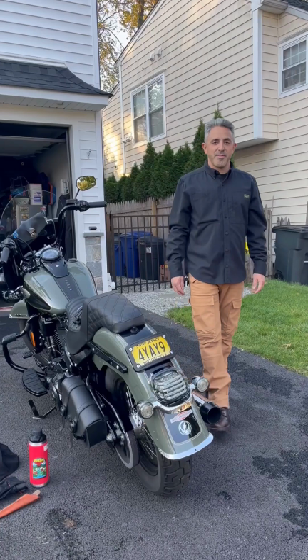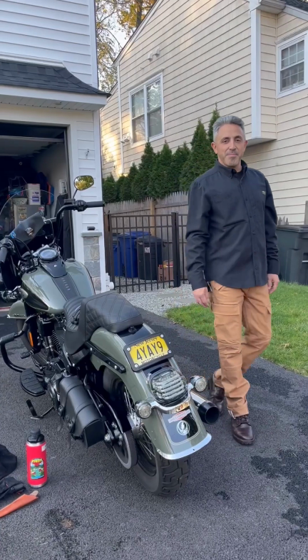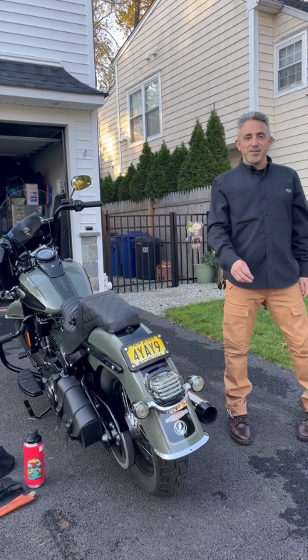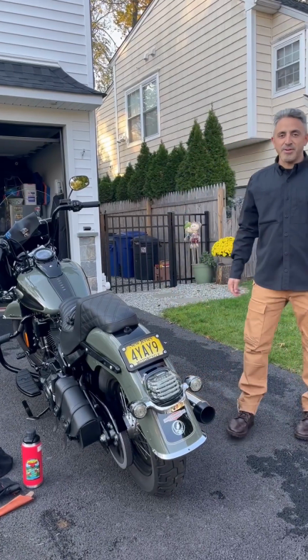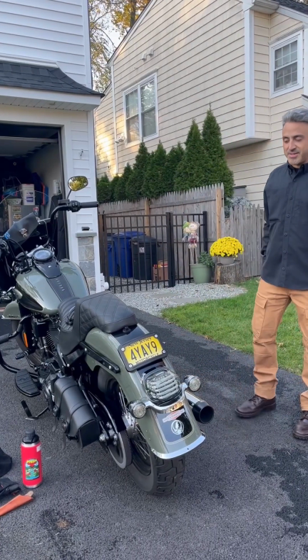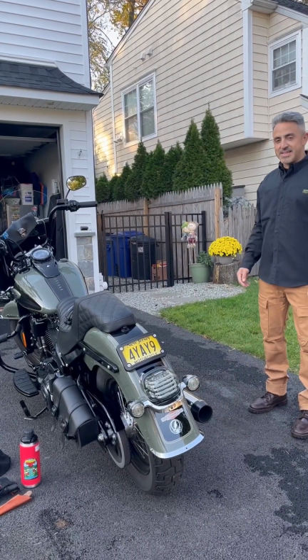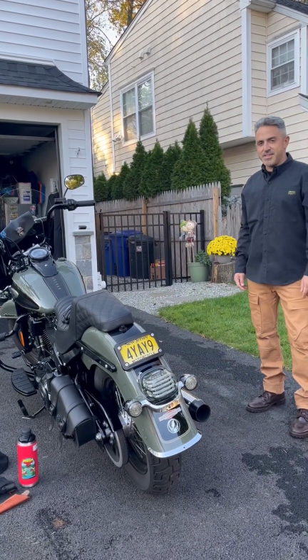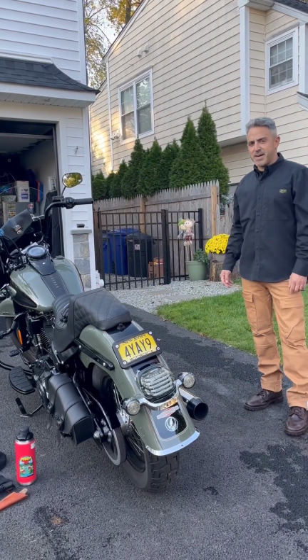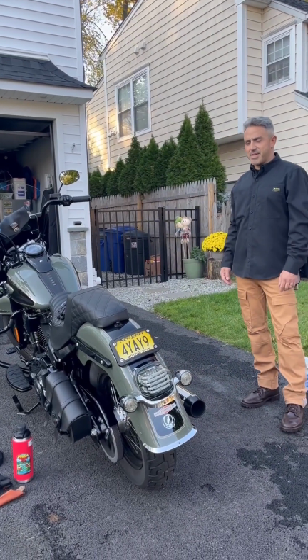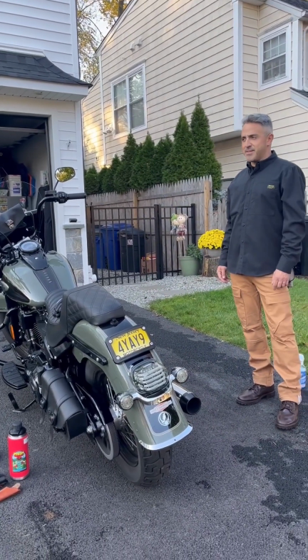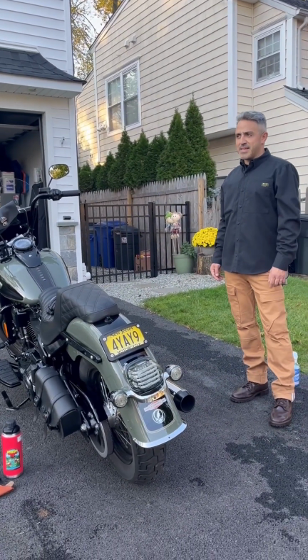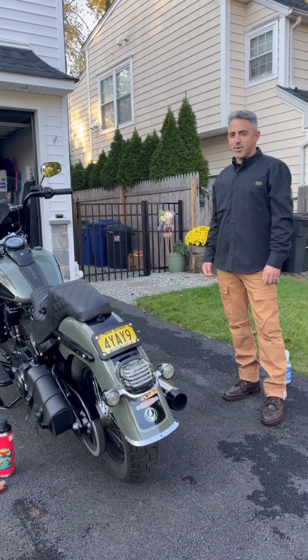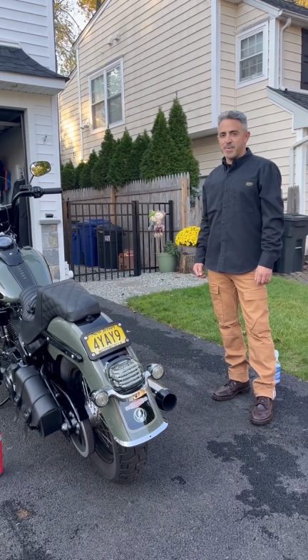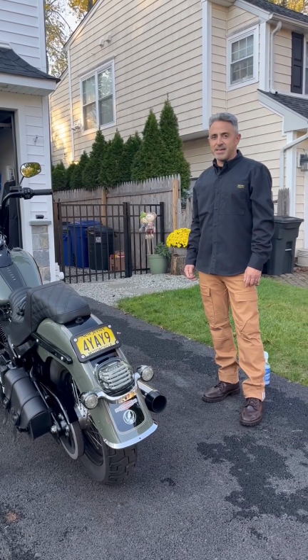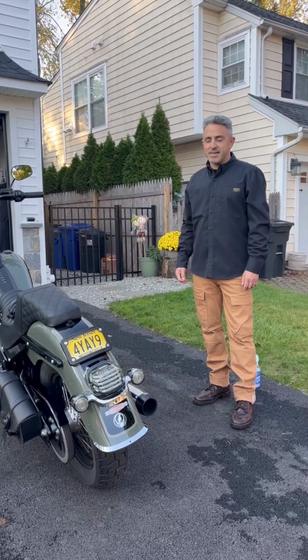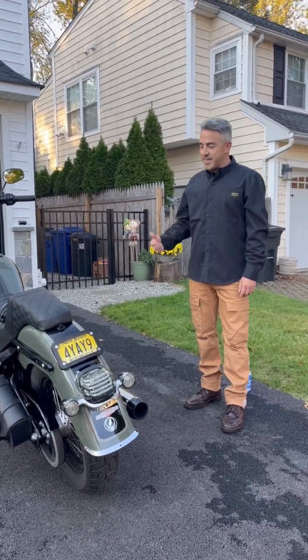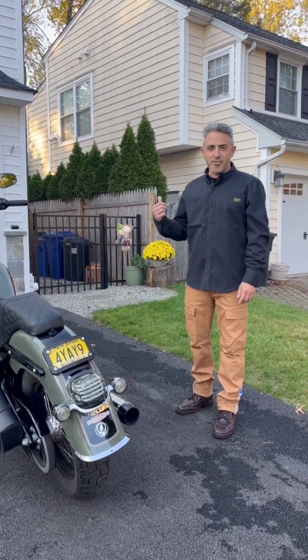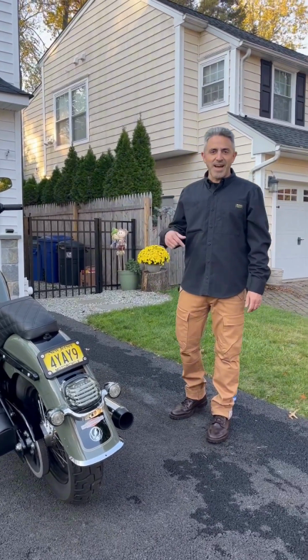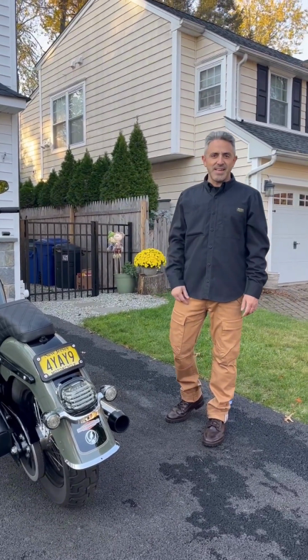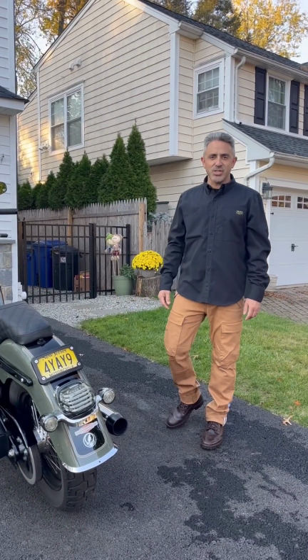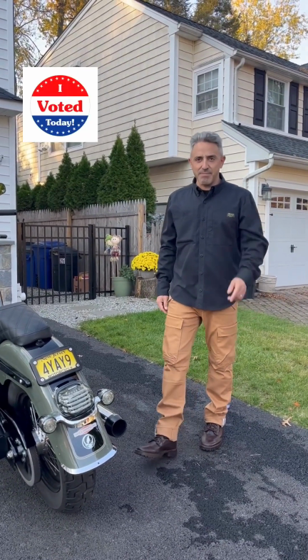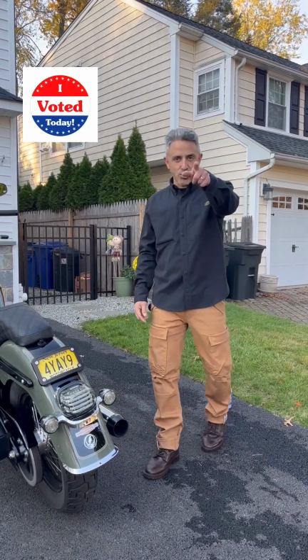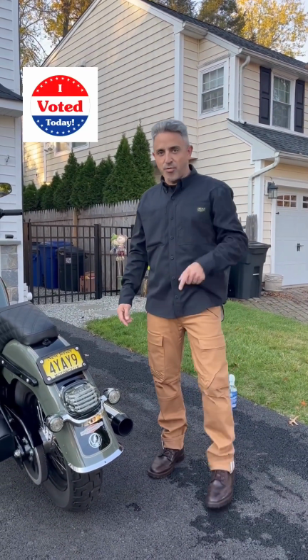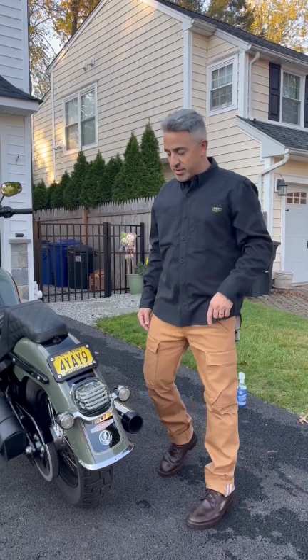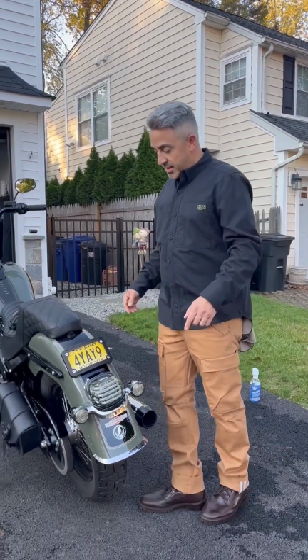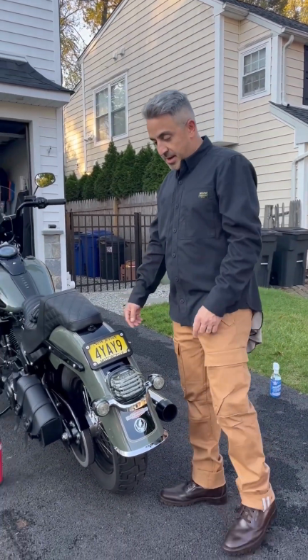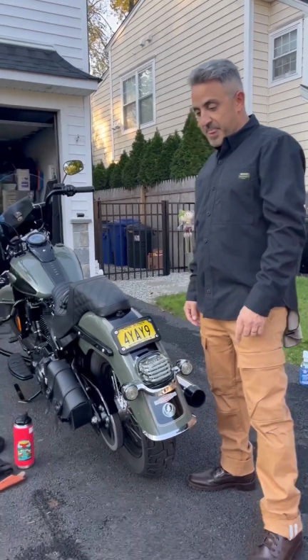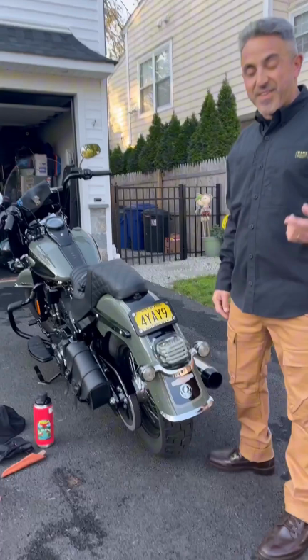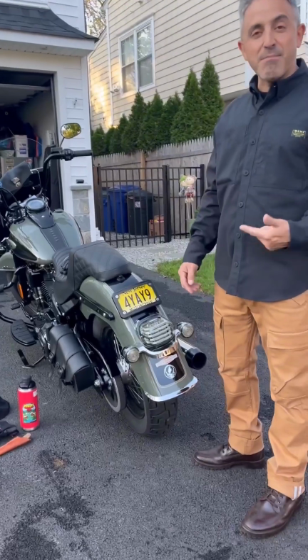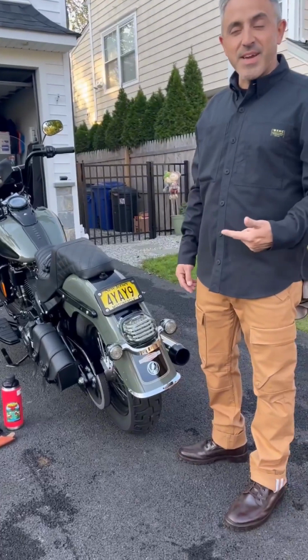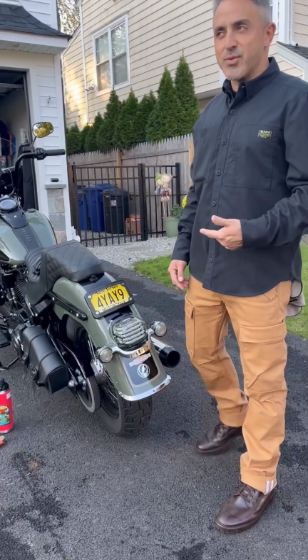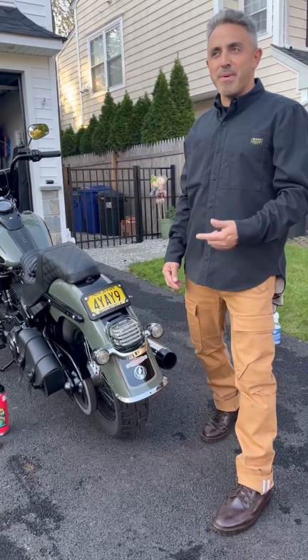Everybody, Botter Experience here again, continuing my video about the Viking Swing Arm bag. About to head out for a ride. Today's election day — make sure you go vote. I finally got my Viking Swing Arm bag on.